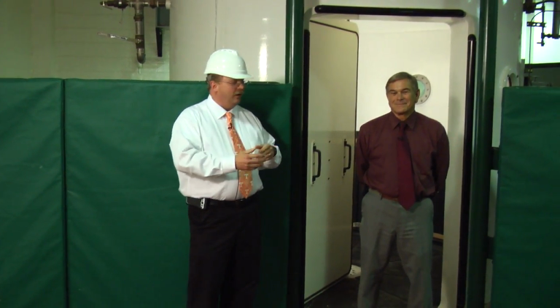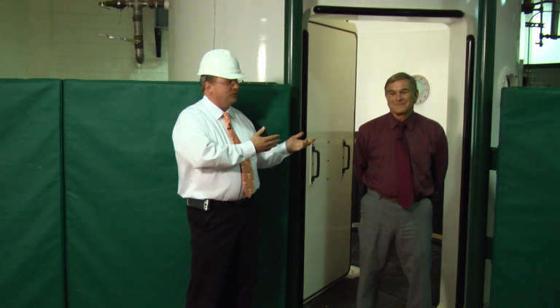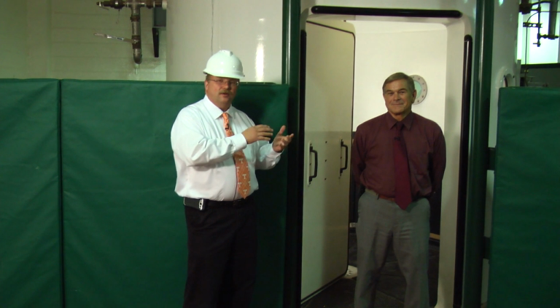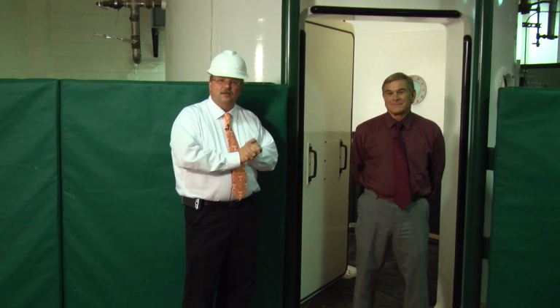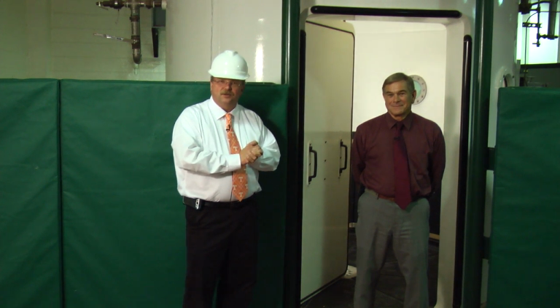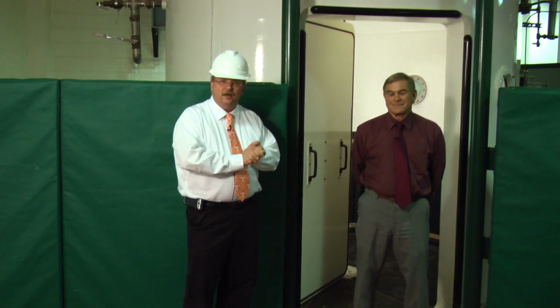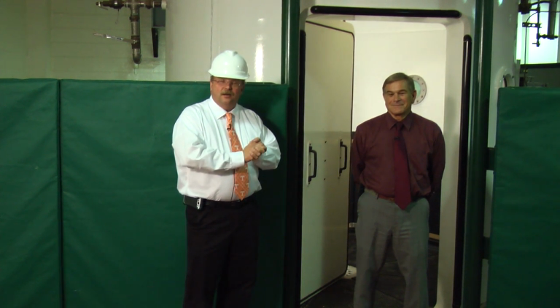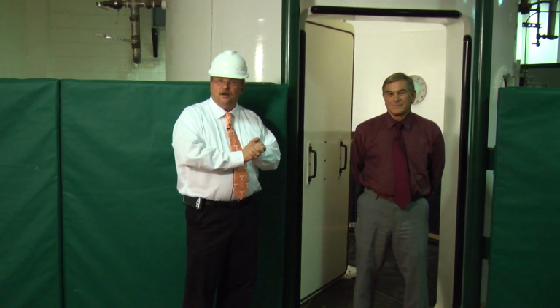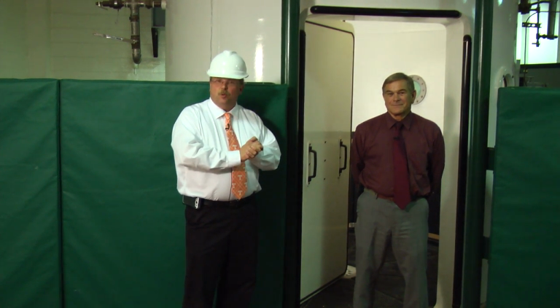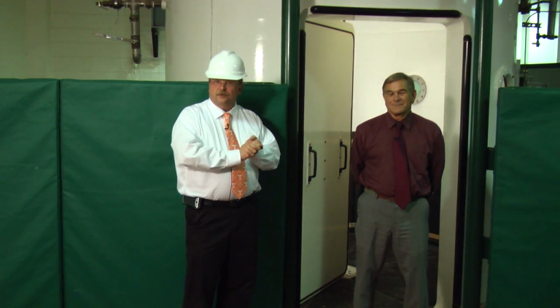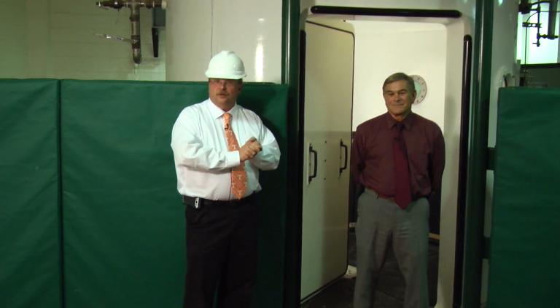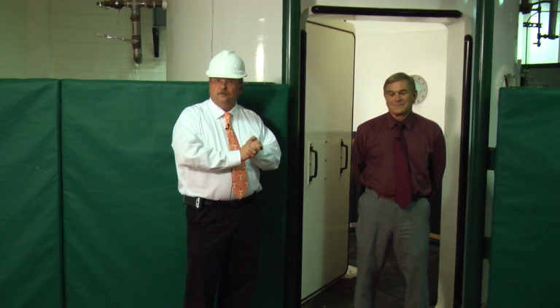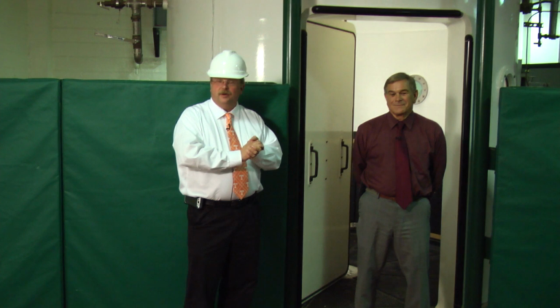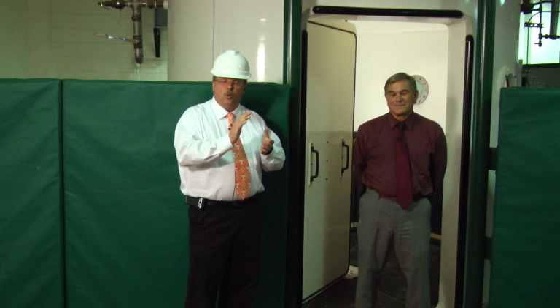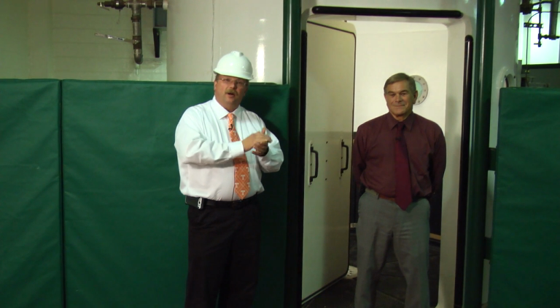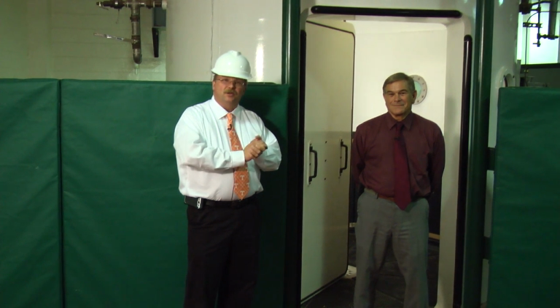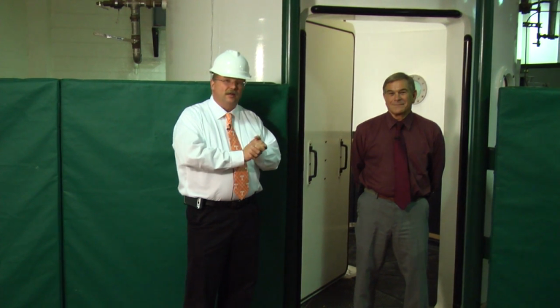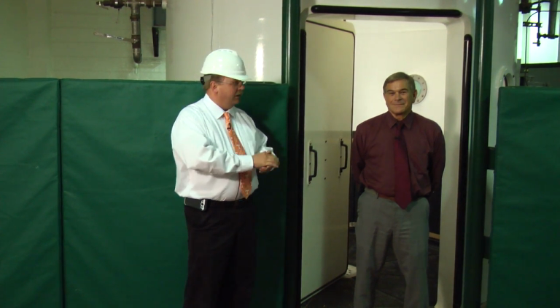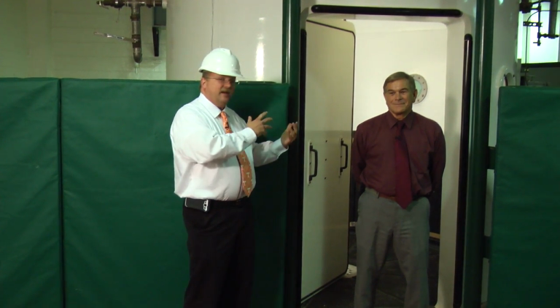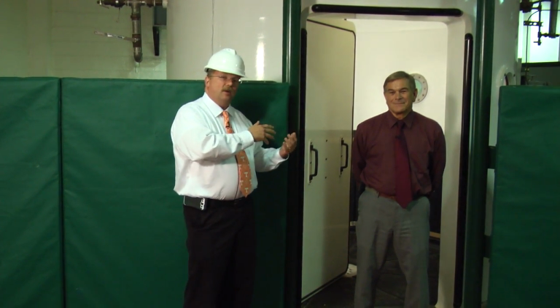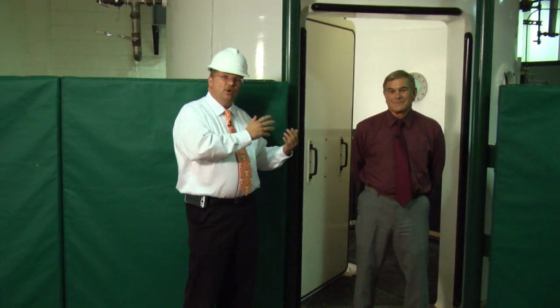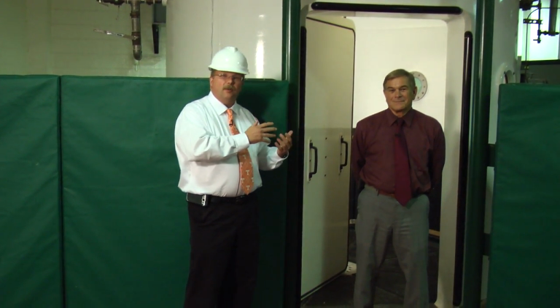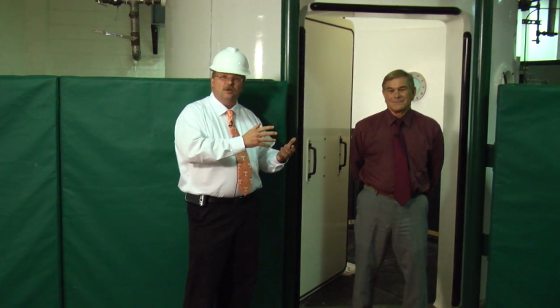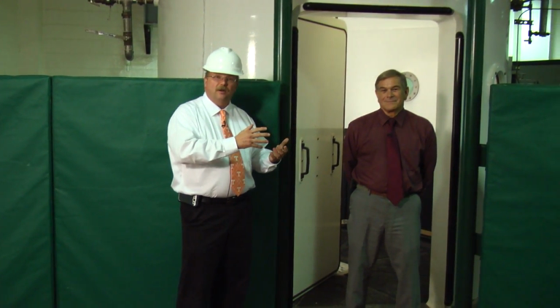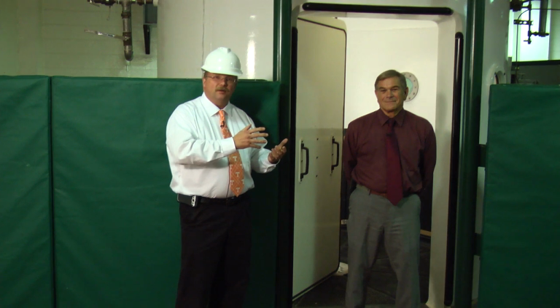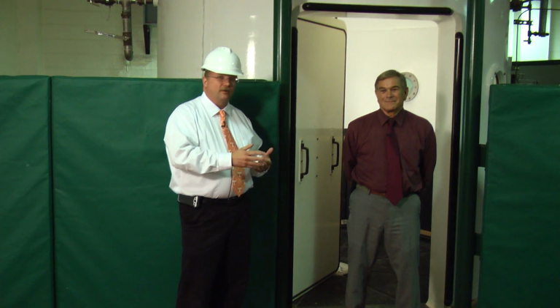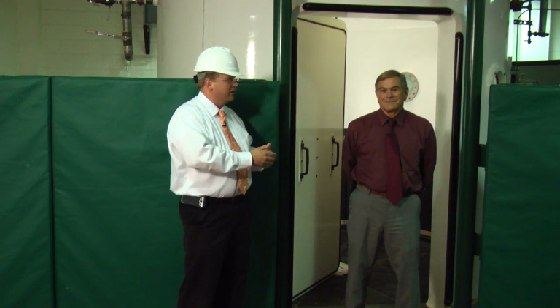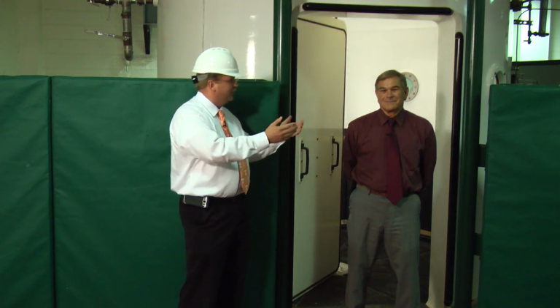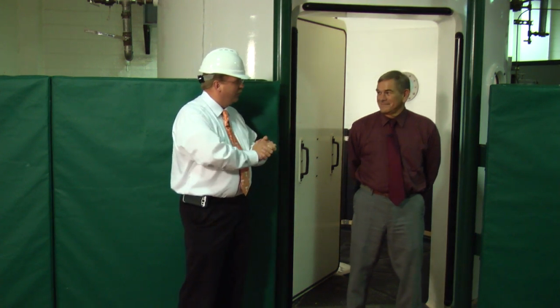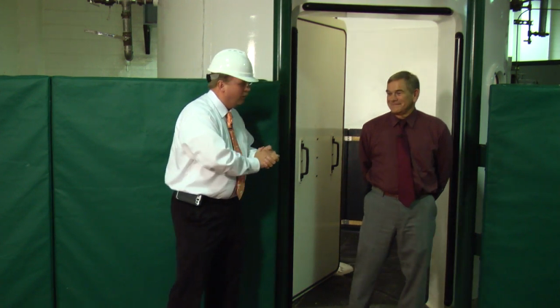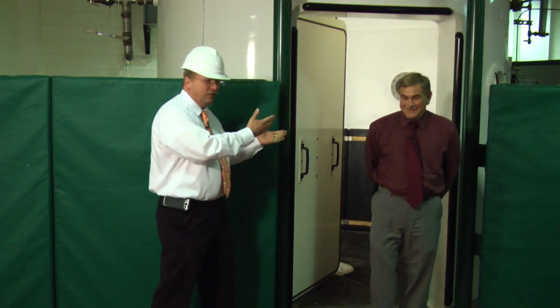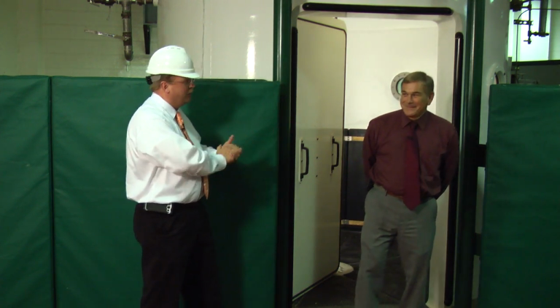I'd like to introduce Dr. Dennis Geyser to you today. Dr. Geyser is board certified with the American Board of Veterinary Practitioners, and he's an expert in the use and application of HBOT. So, Dr. Geyser, tell us a little bit about what we can do with this unit.